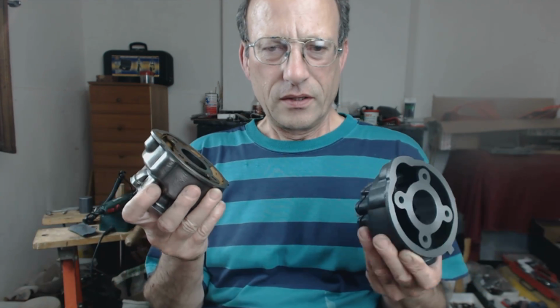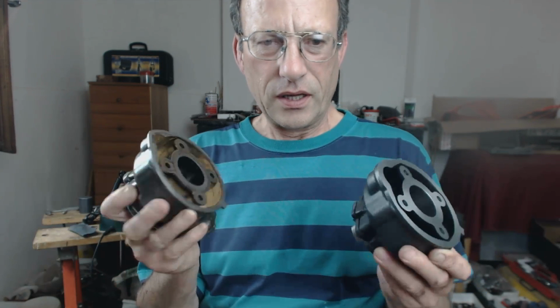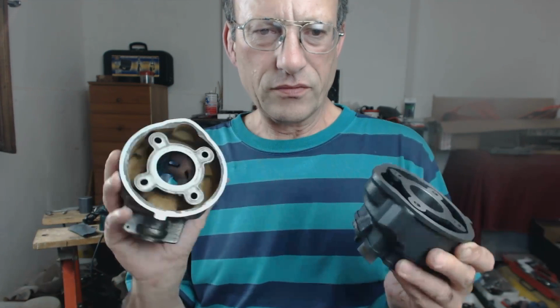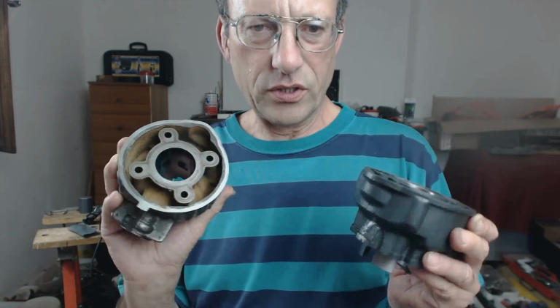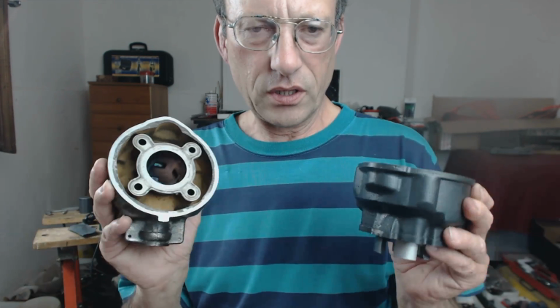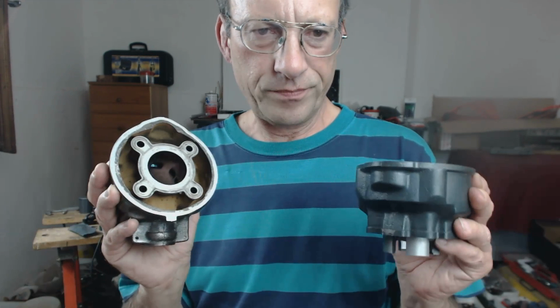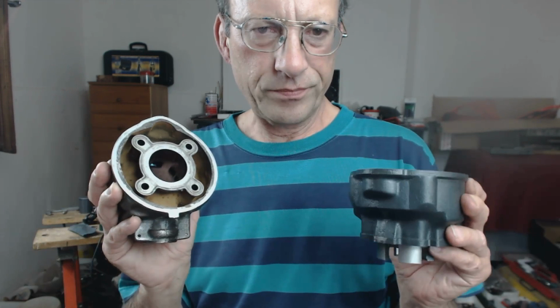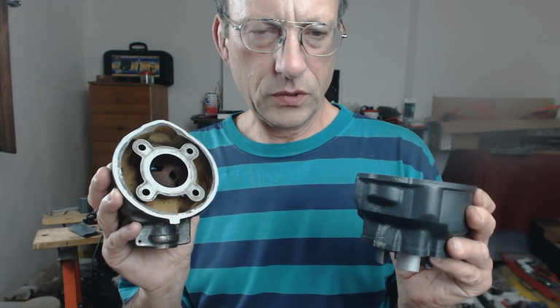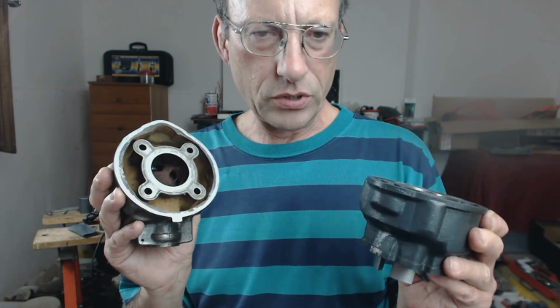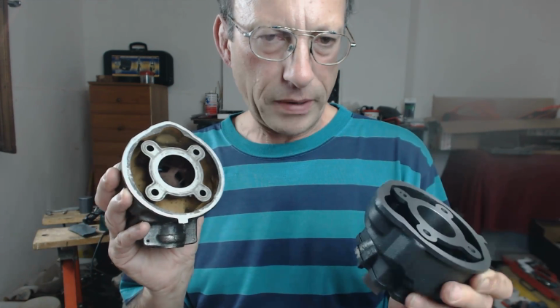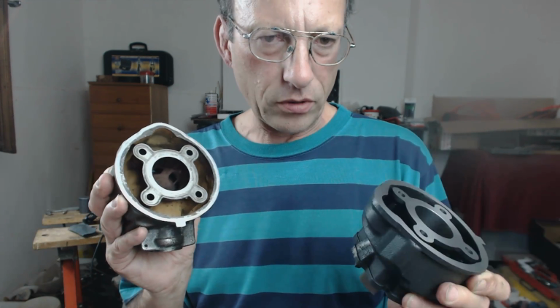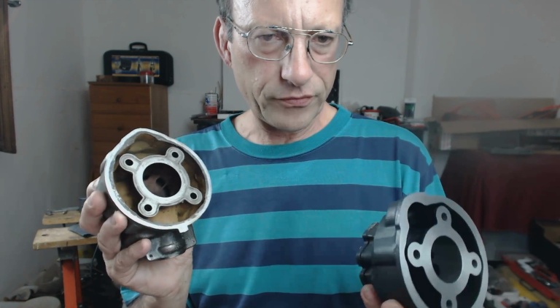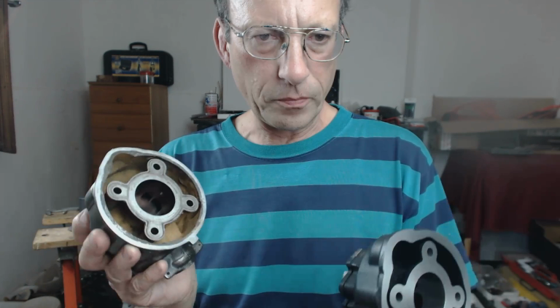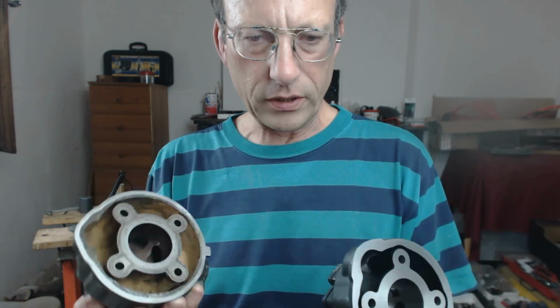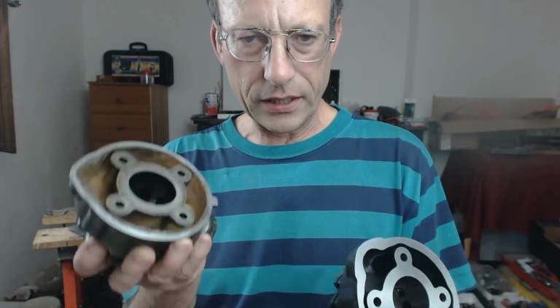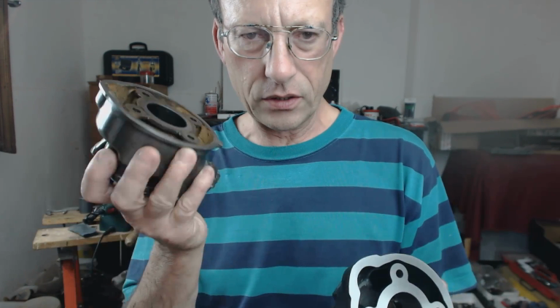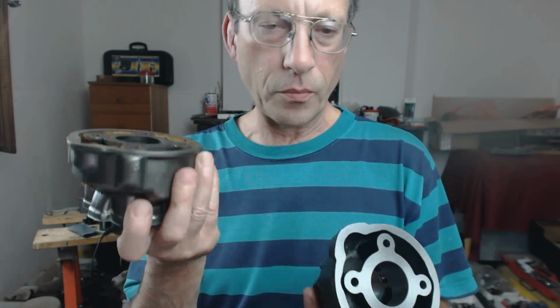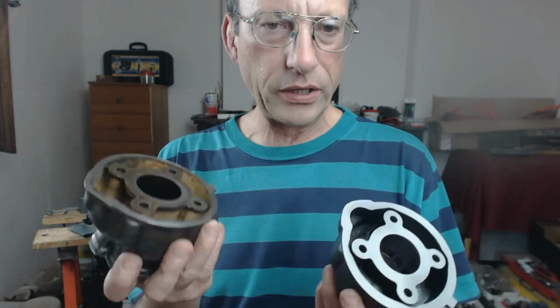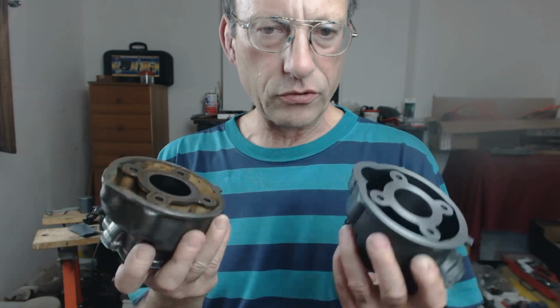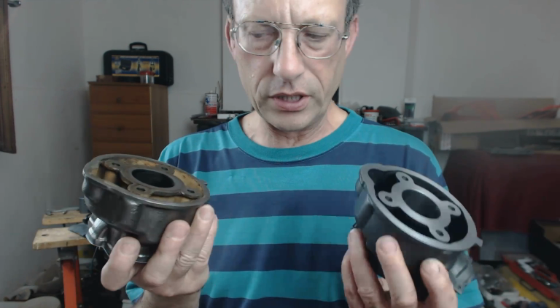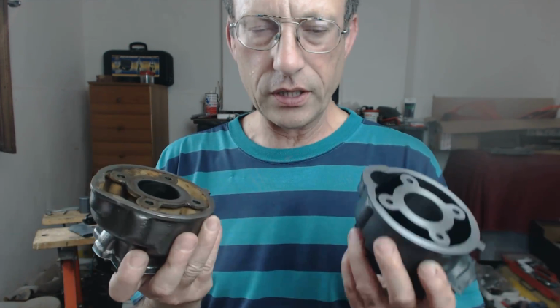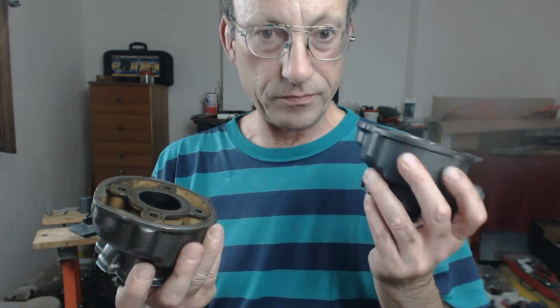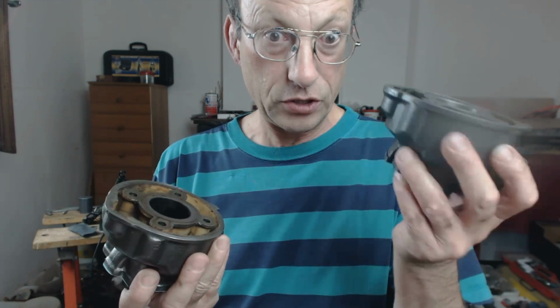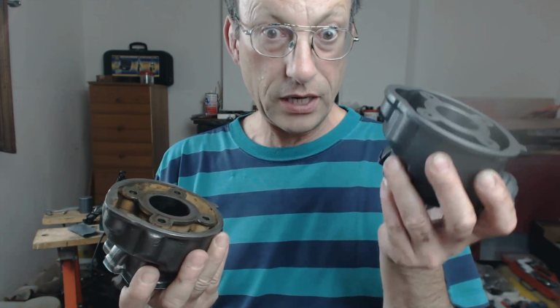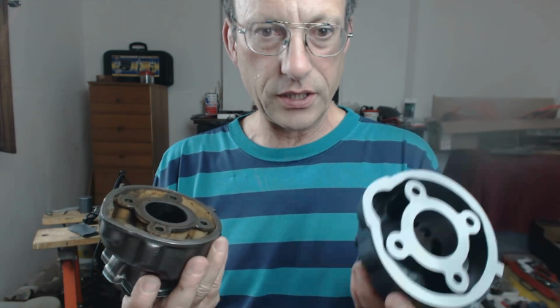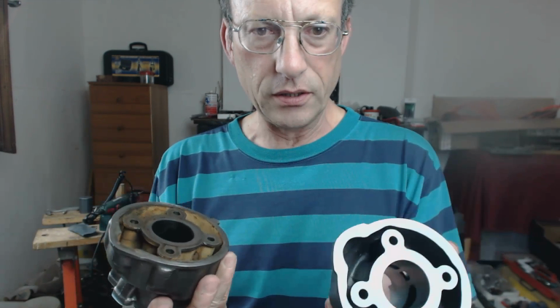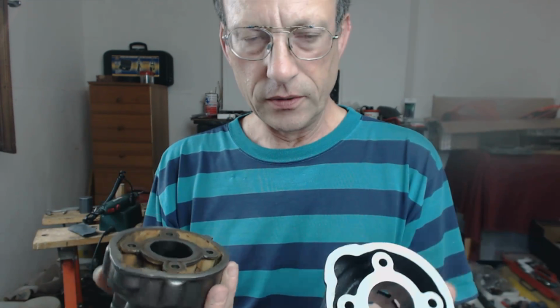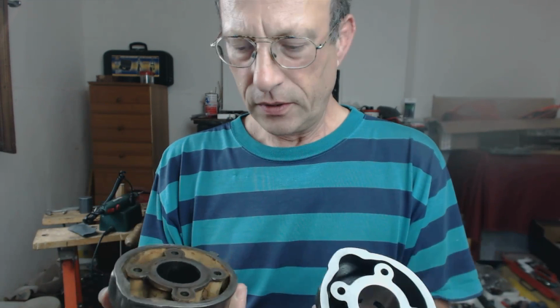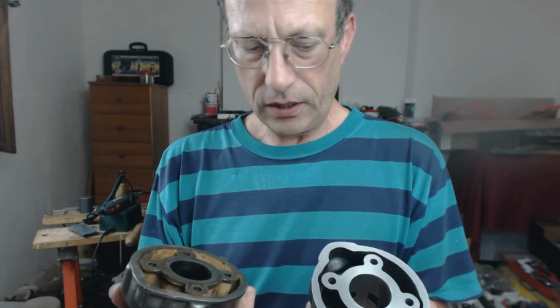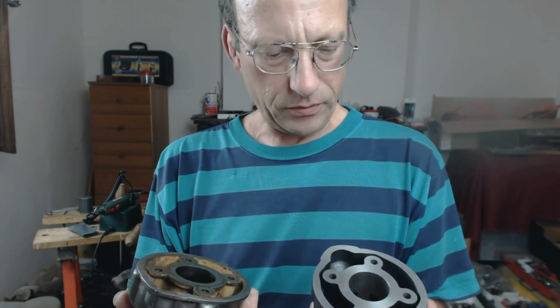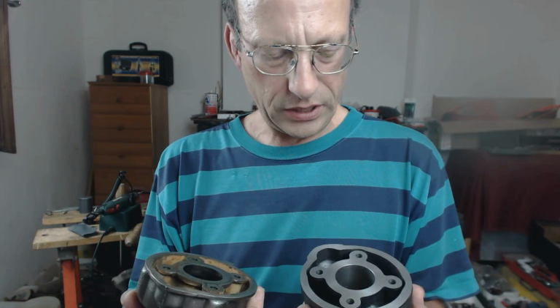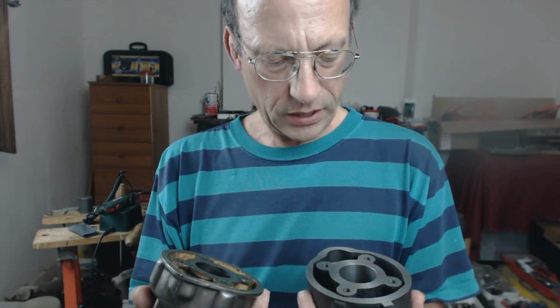Hey guys, I've got the original barrel off — the stock barrel — and we're comparing it to the TNT cylinder.